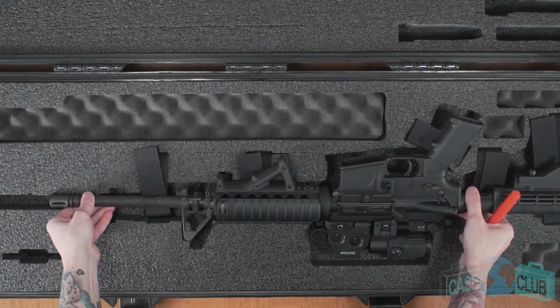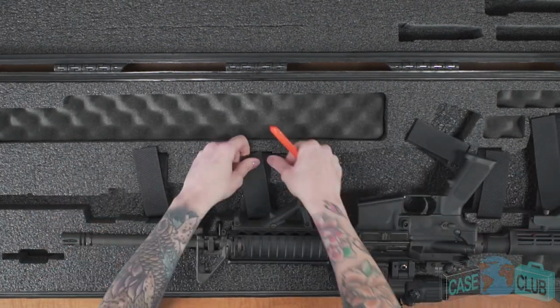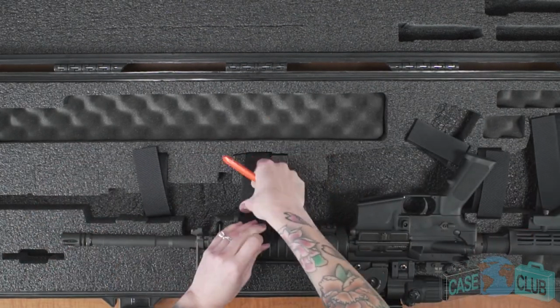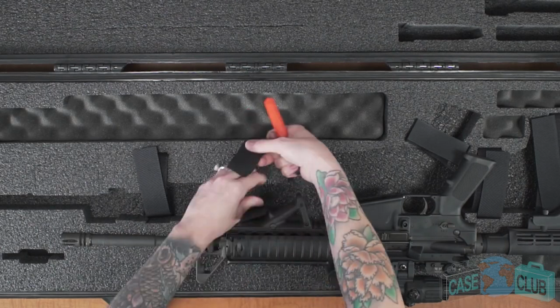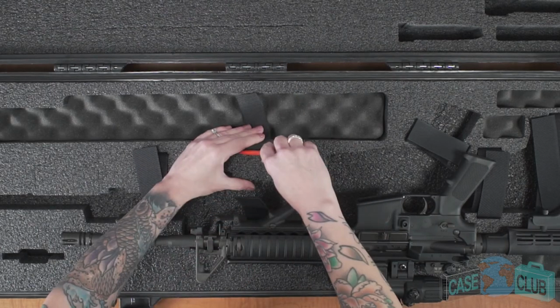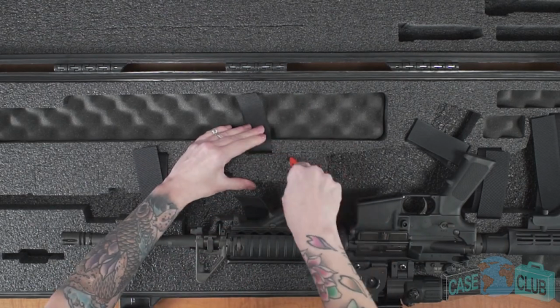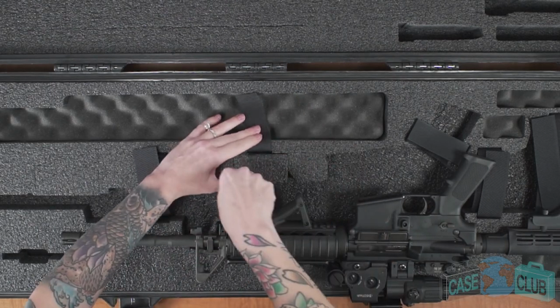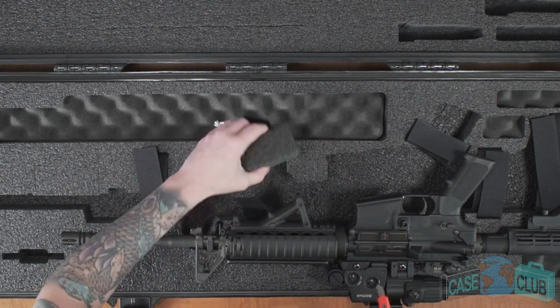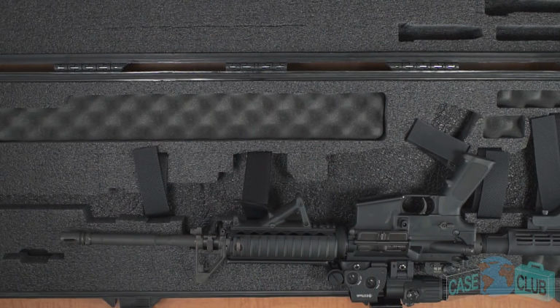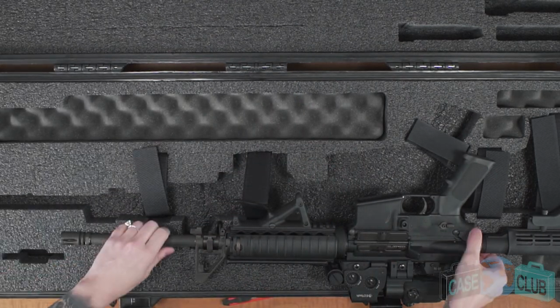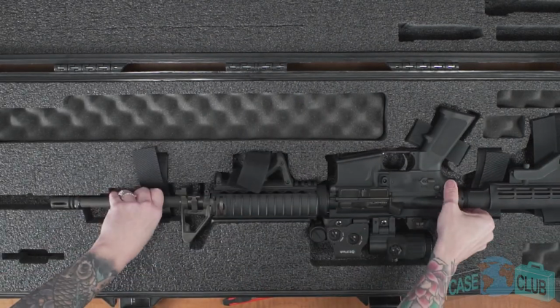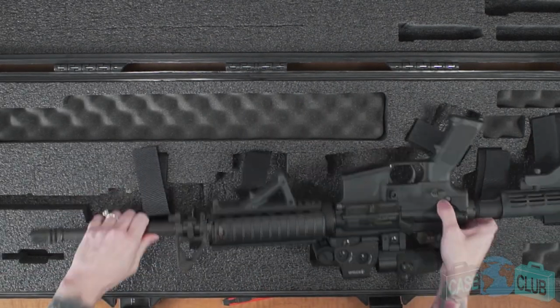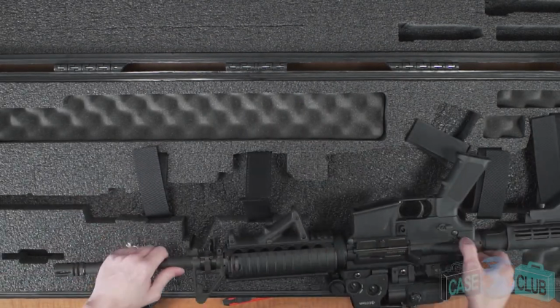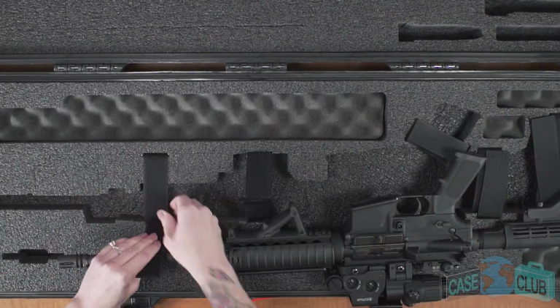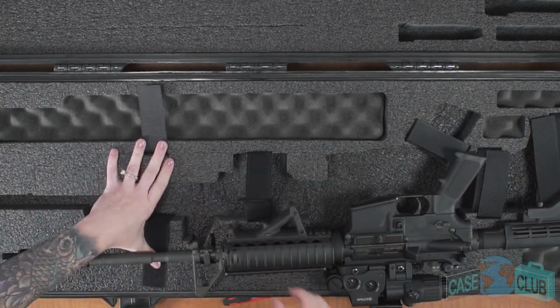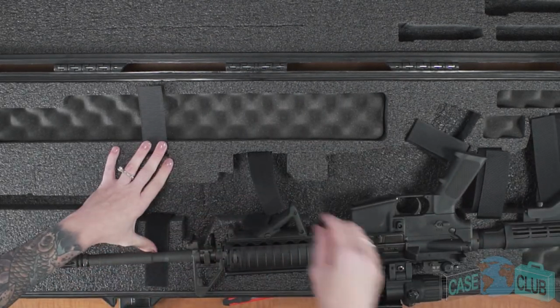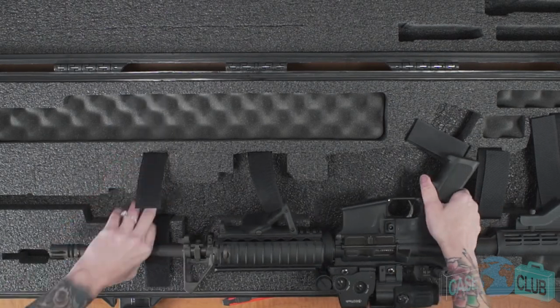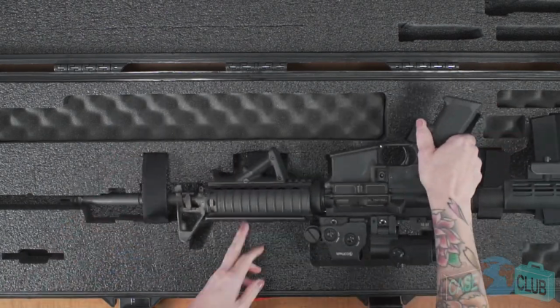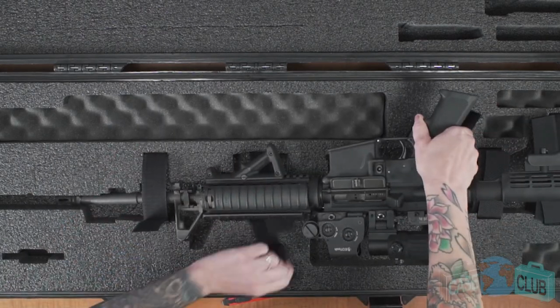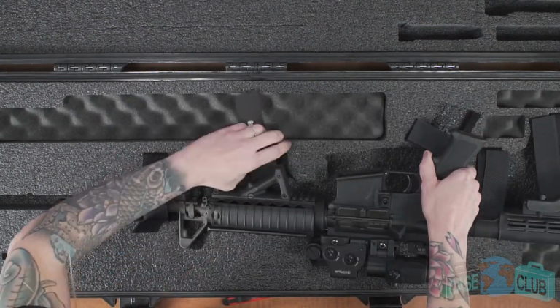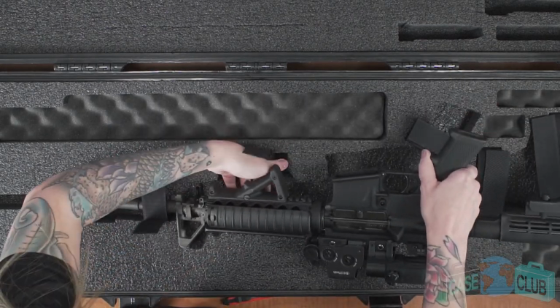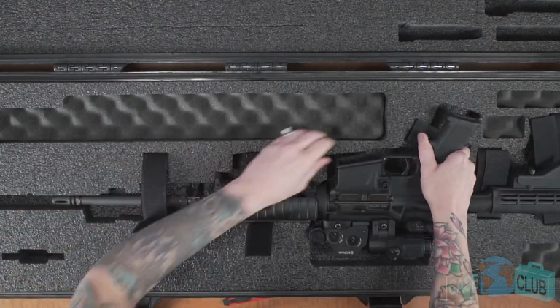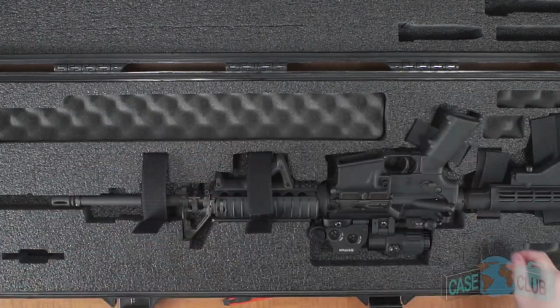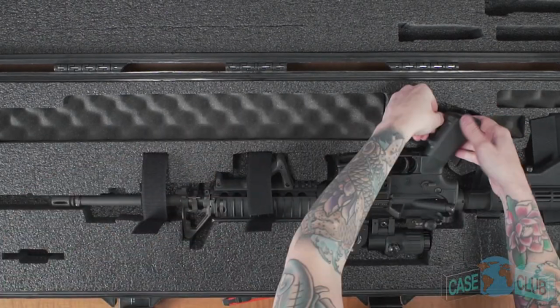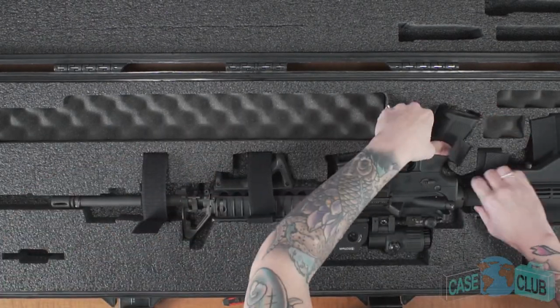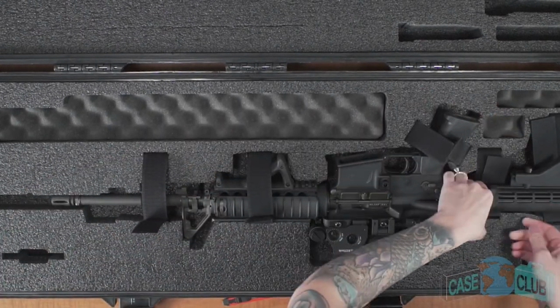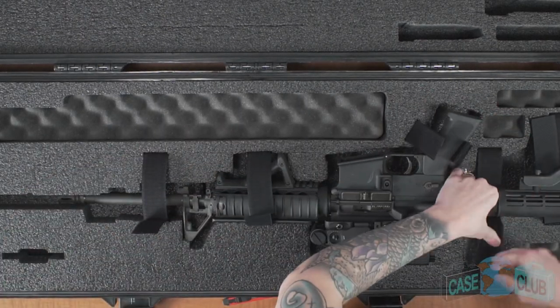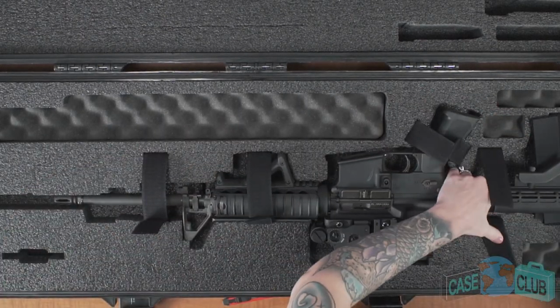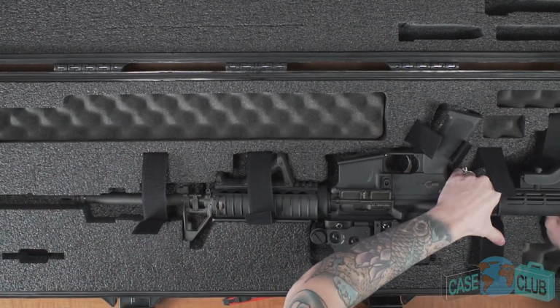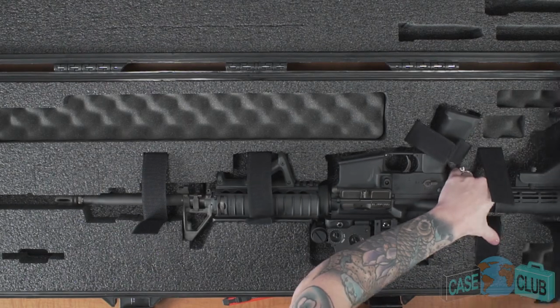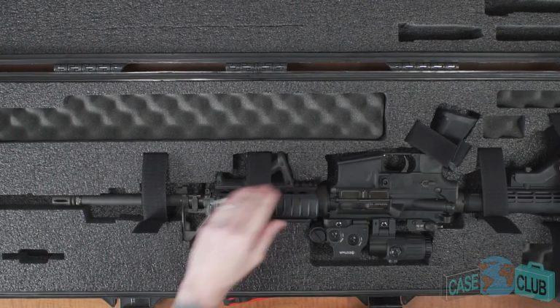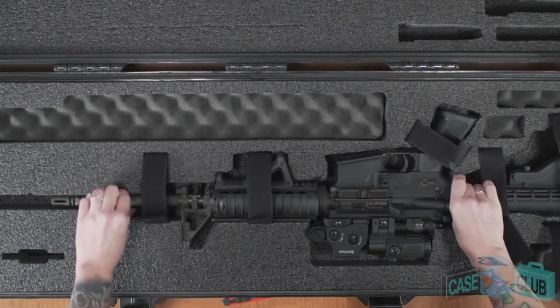If your gun does not have a certain accessory then leave the foam perforations in place and you won't even be able to tell that they're there. They're cut in a way which won't tear if not in use. Please note that this case will not accommodate side detachment or larger bipods.